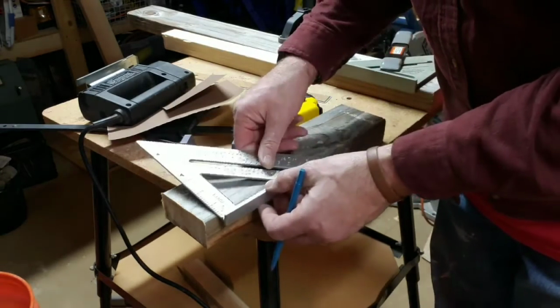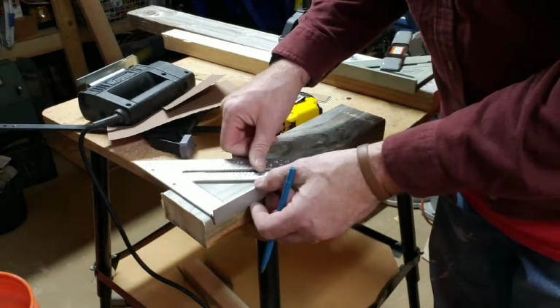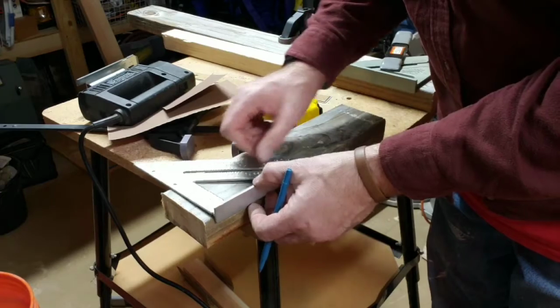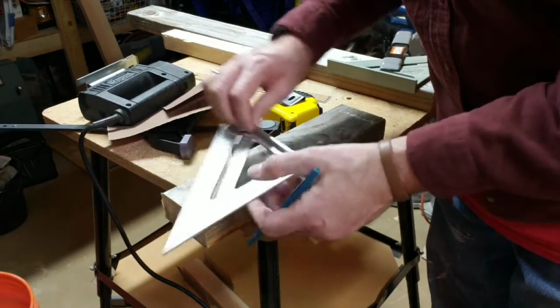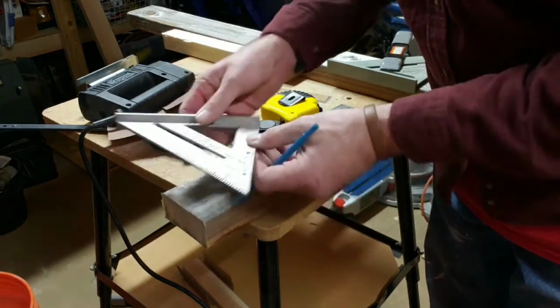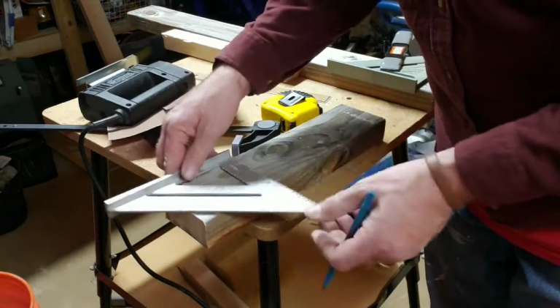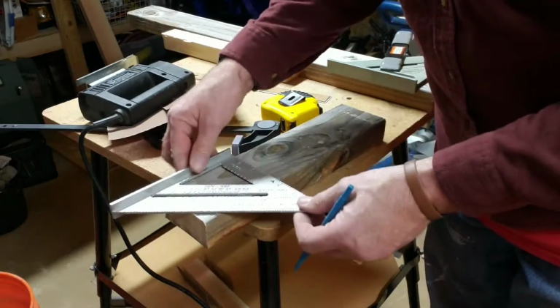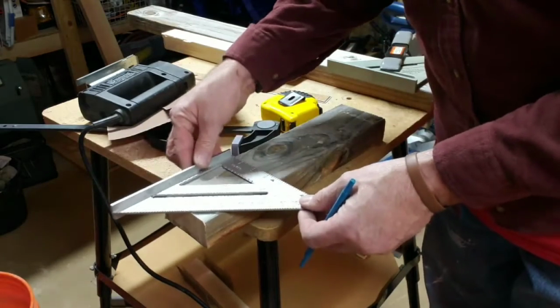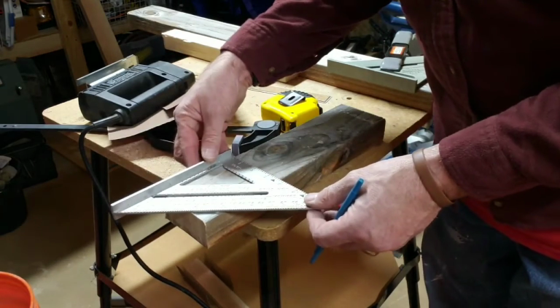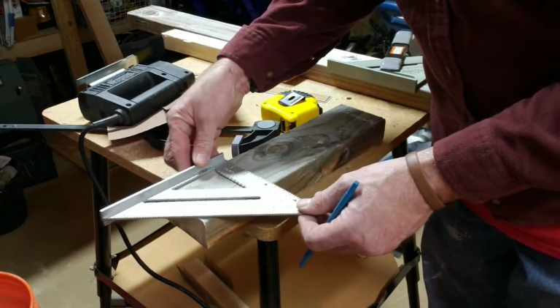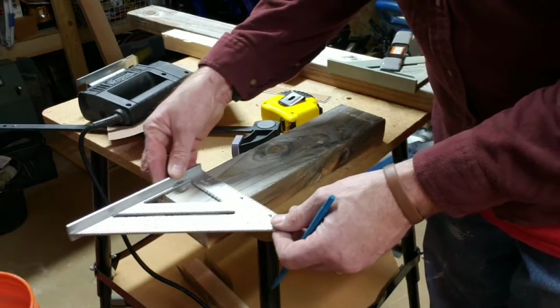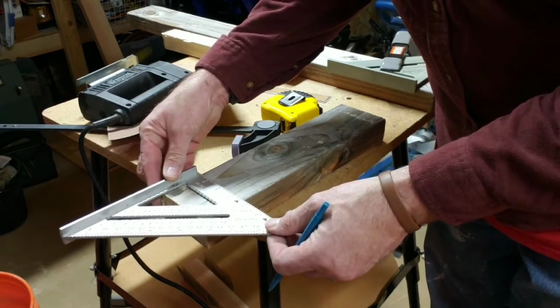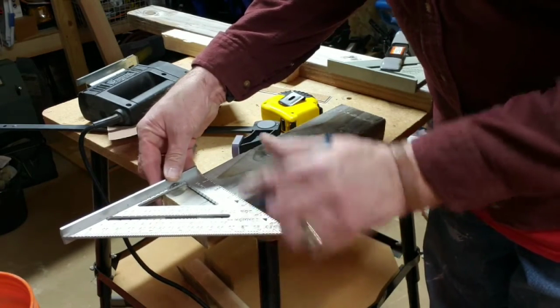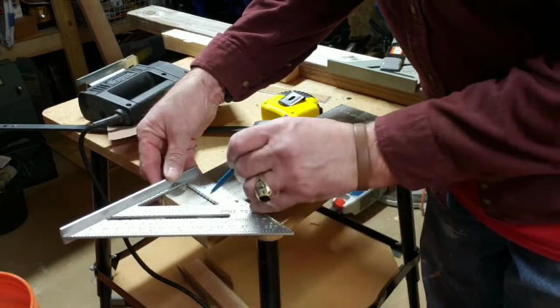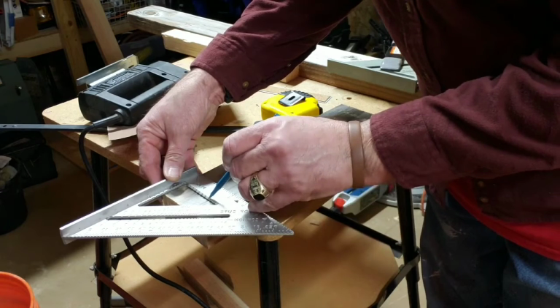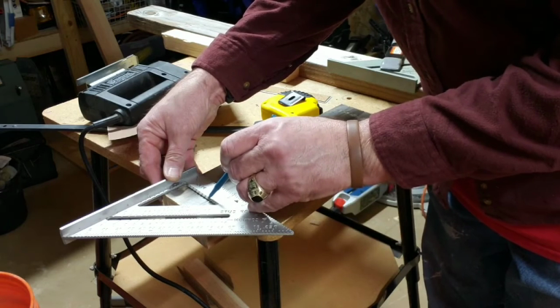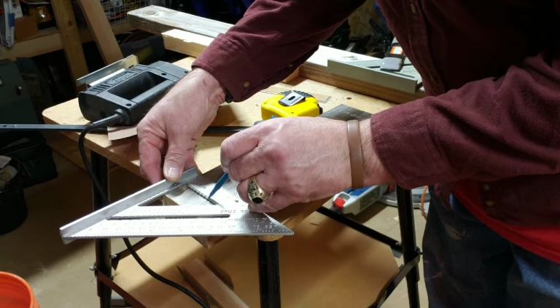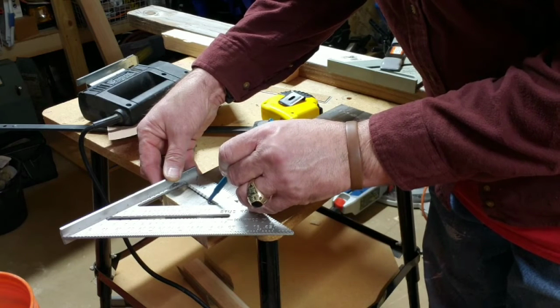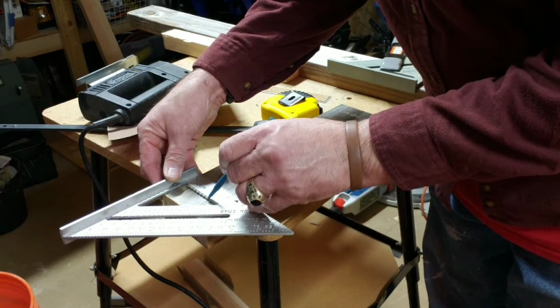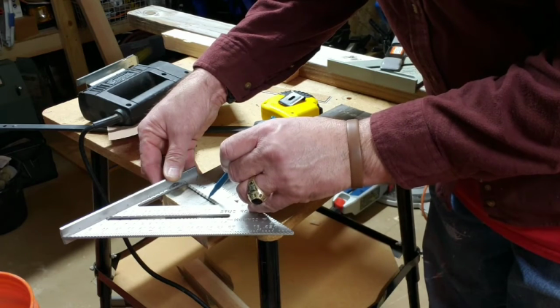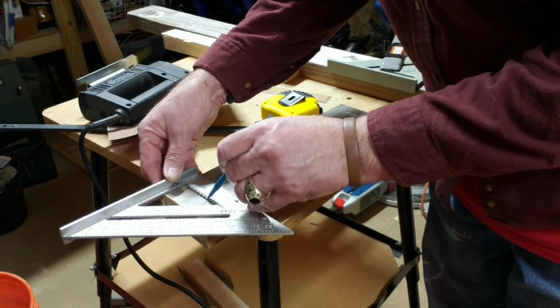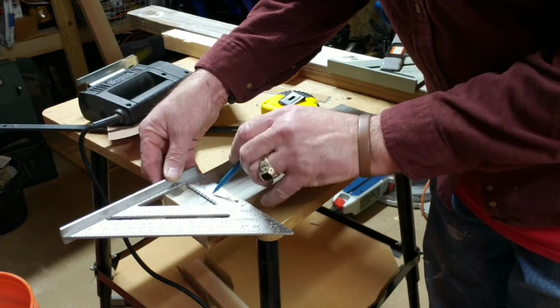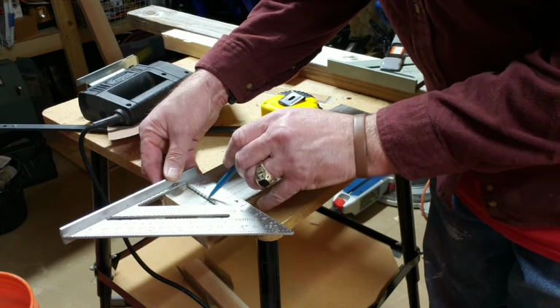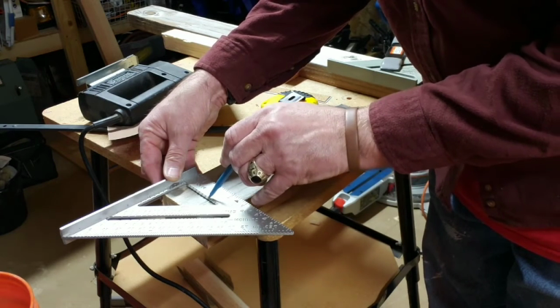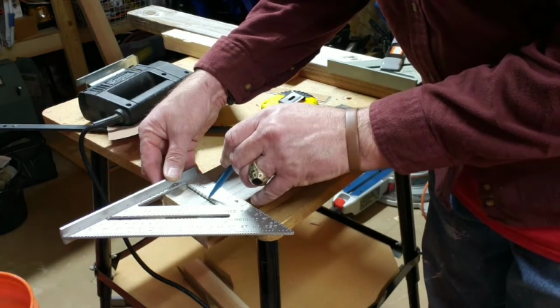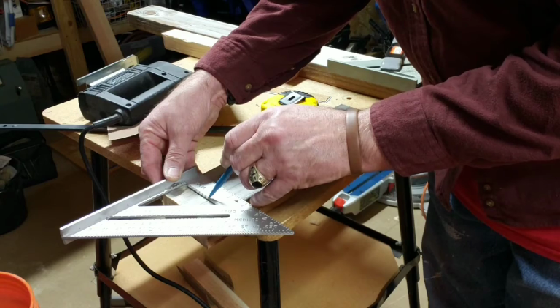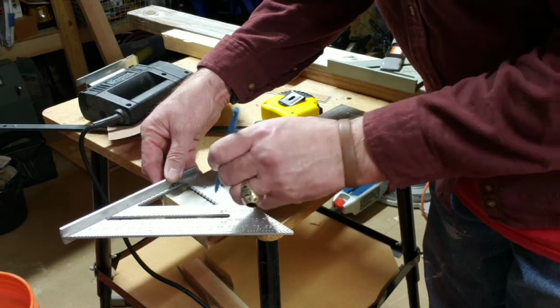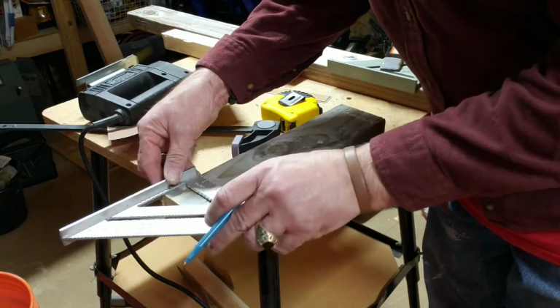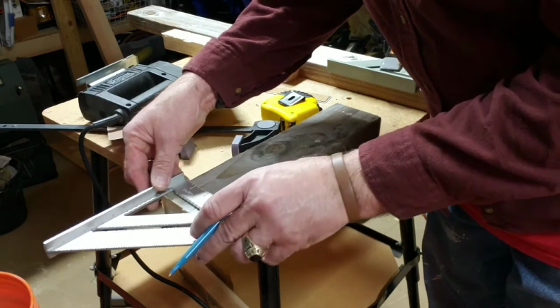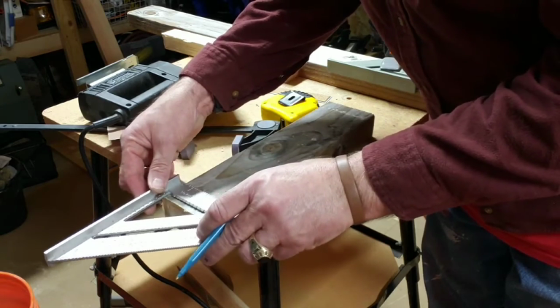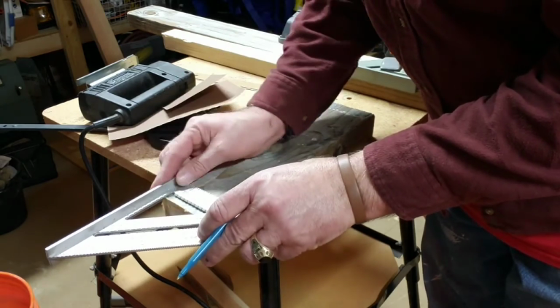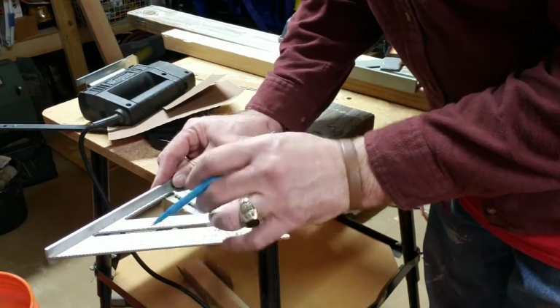So if I put this on my piece of wood like this and I move this up, that line right there — one and a quarter — lines up exactly with that divot. So I know that divot is one and a quarter.